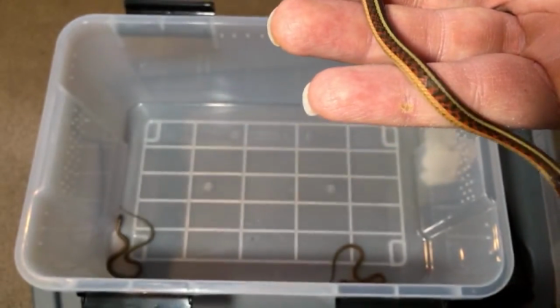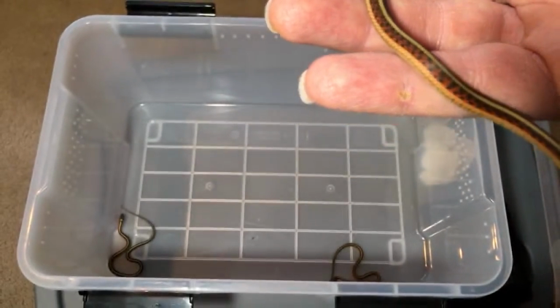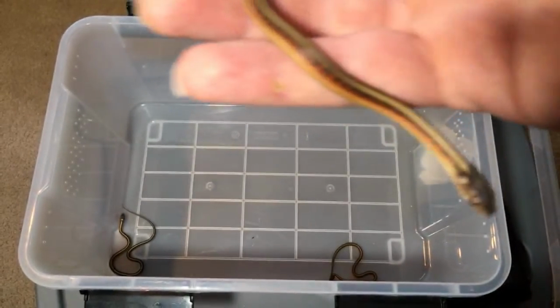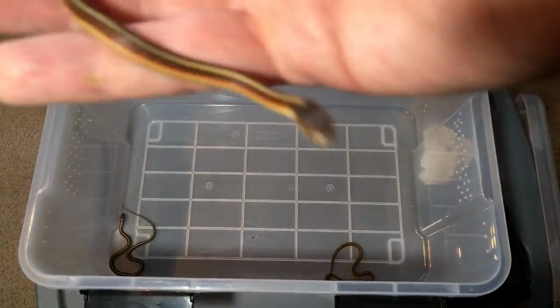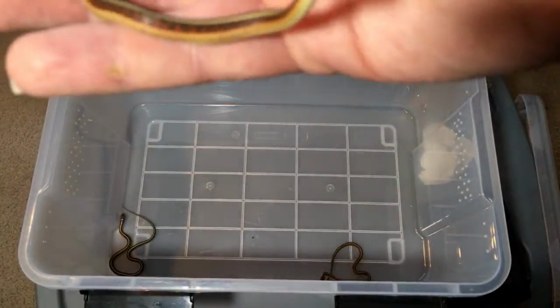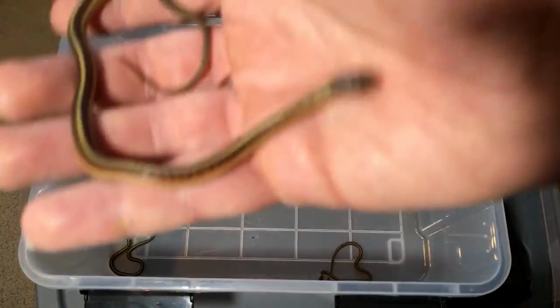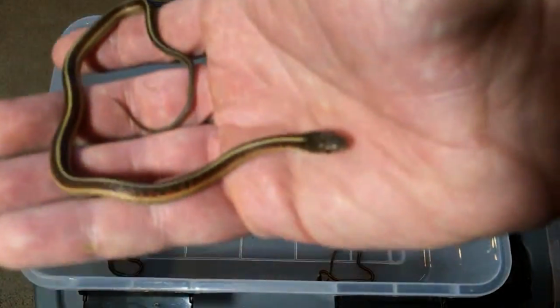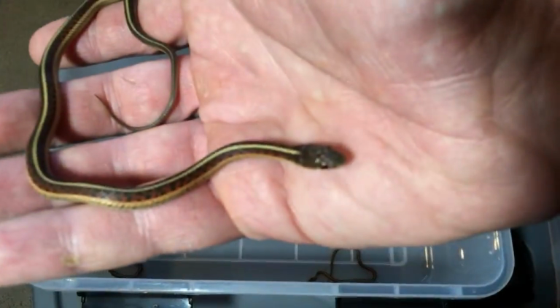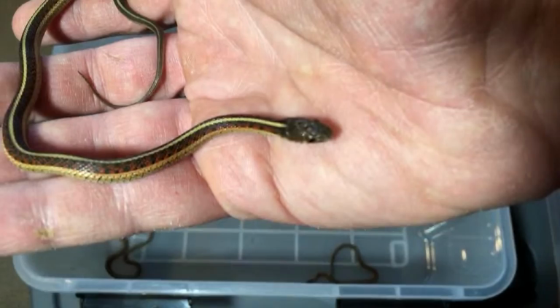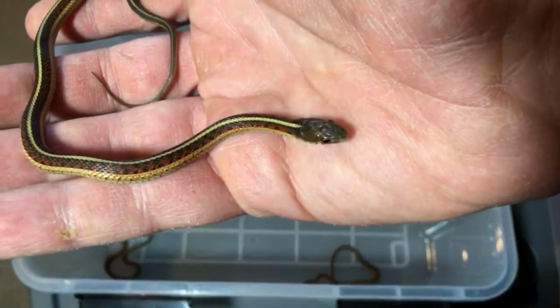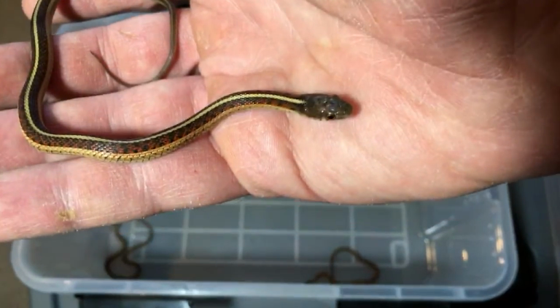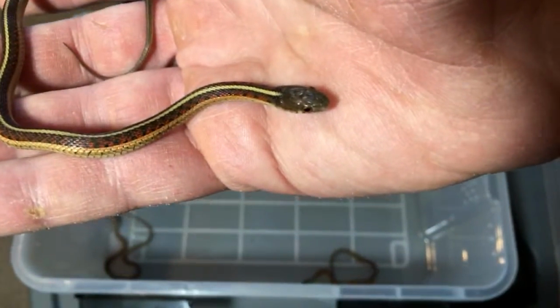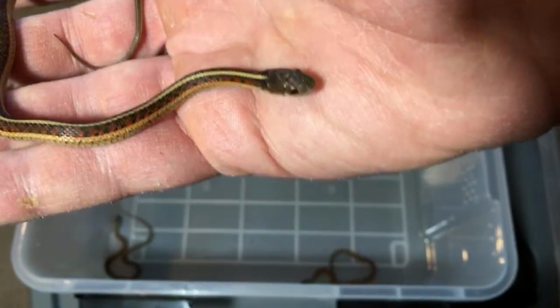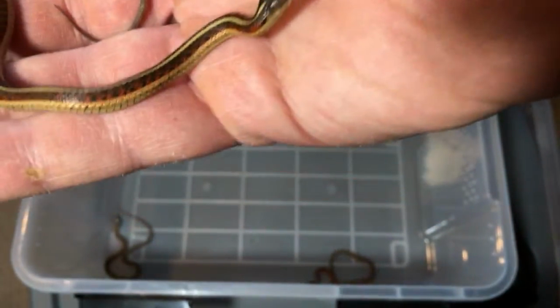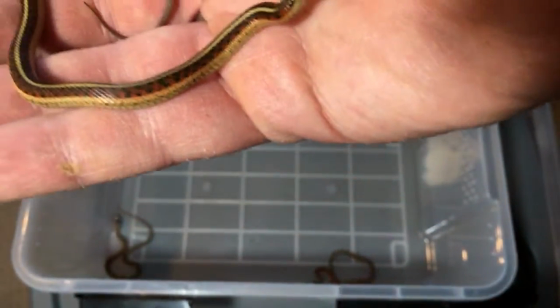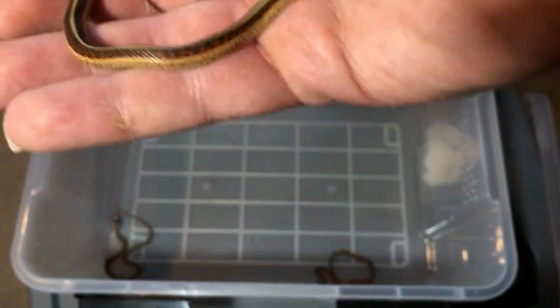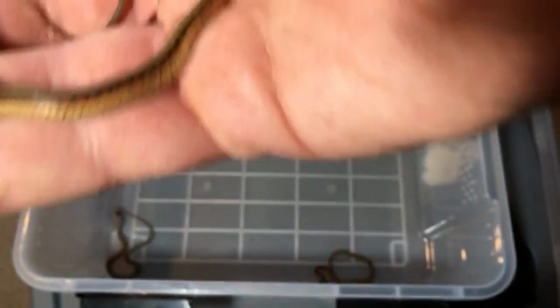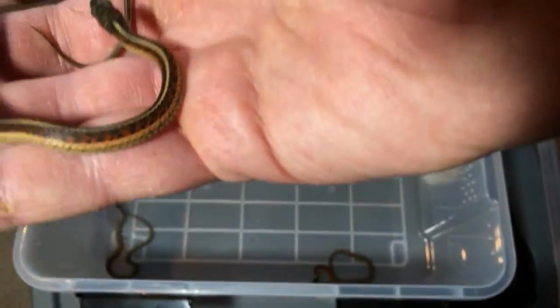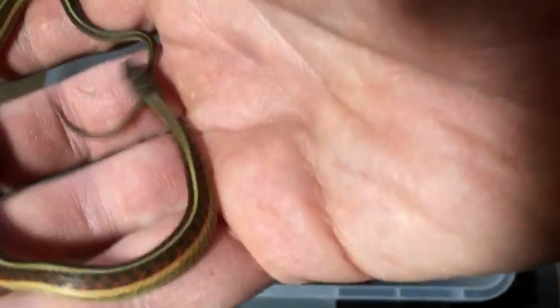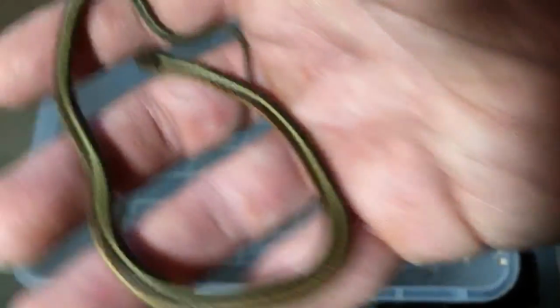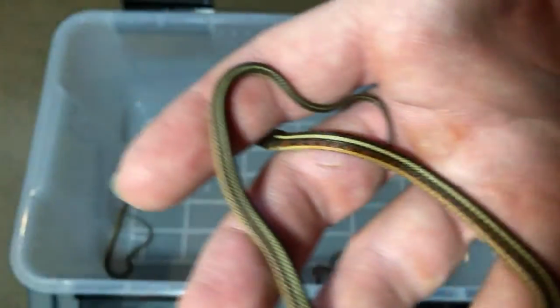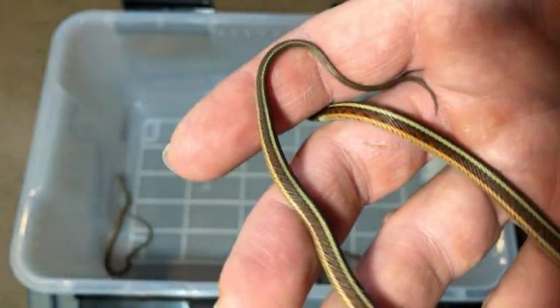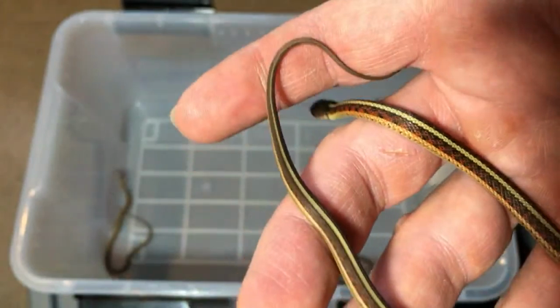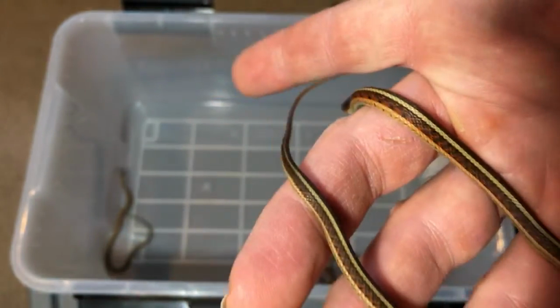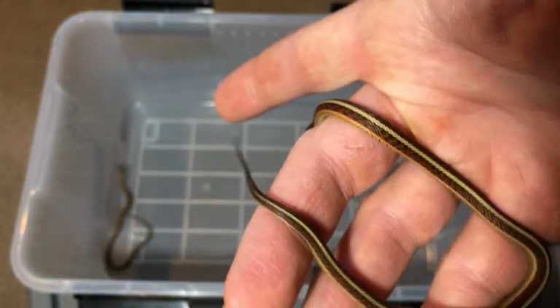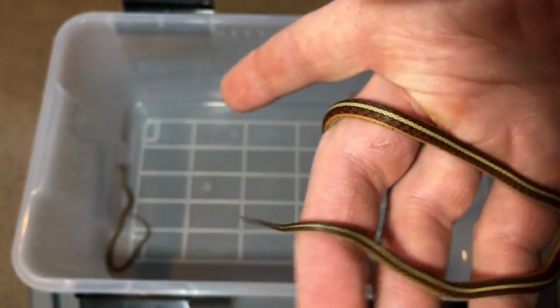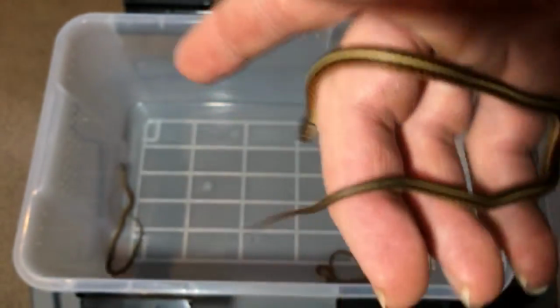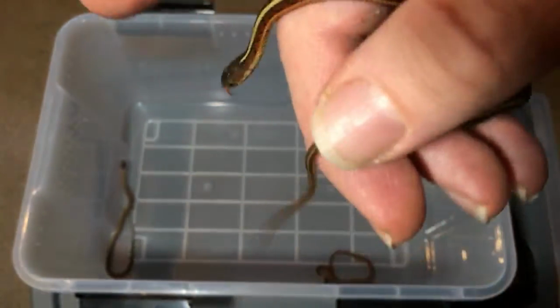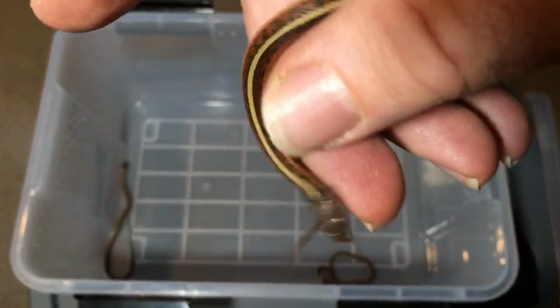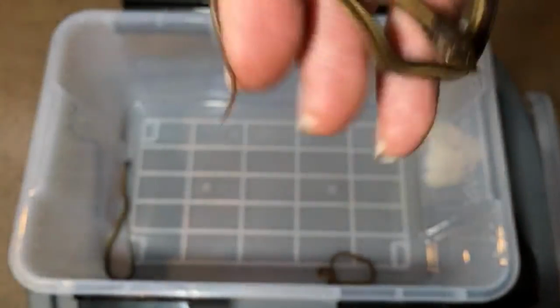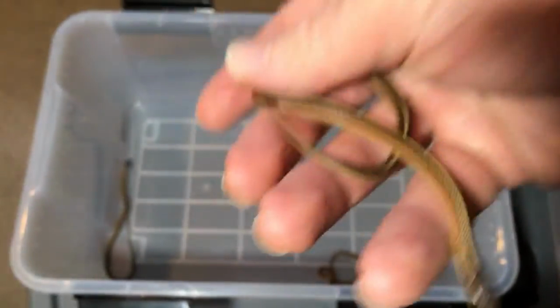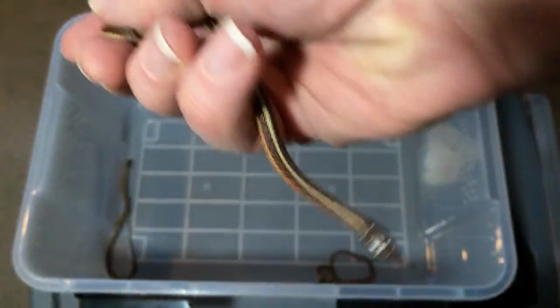Have you ever kept a brown dekay's? I have not kept that kind of snake — they don't have them in my area. I've seen them on videos. I saw Snake Discovery's video on them a month or two ago — it was really cool. She had like a group of four of them that she was hand feeding little worms to.